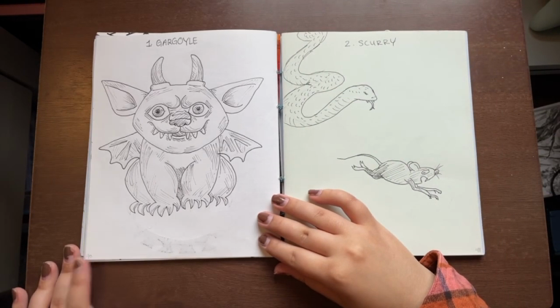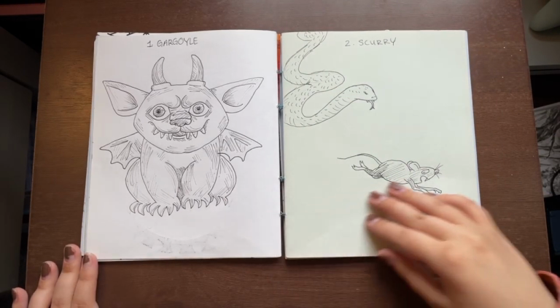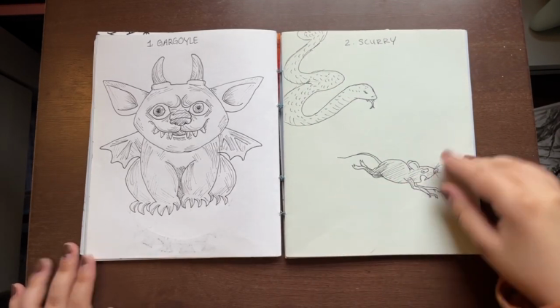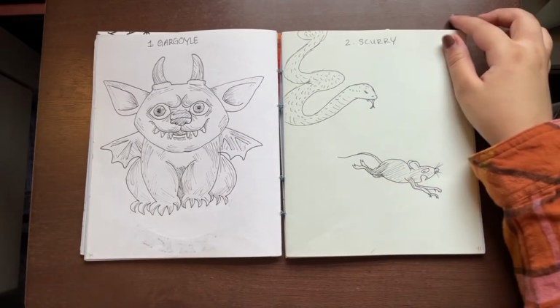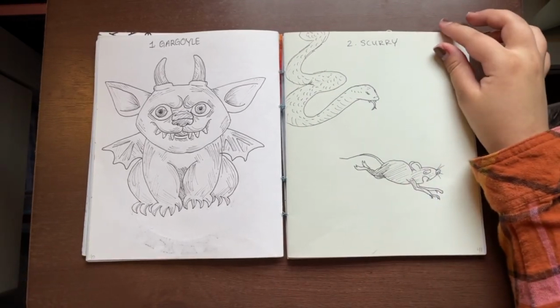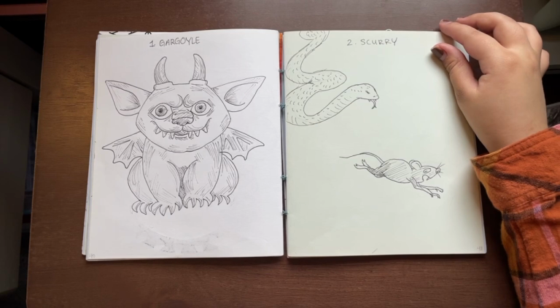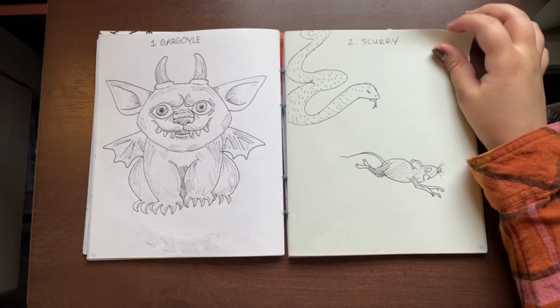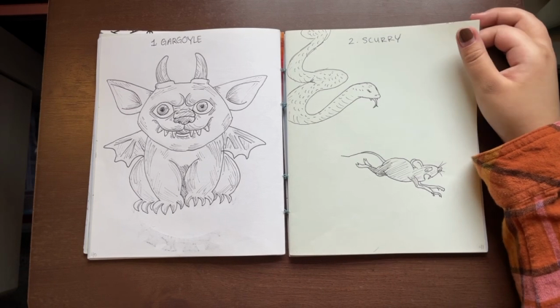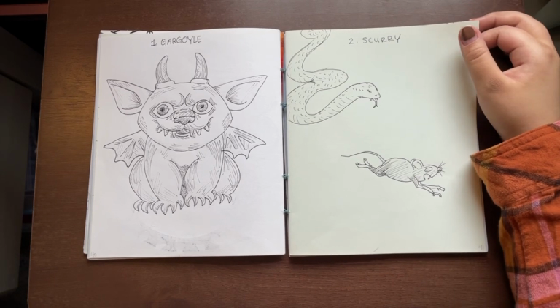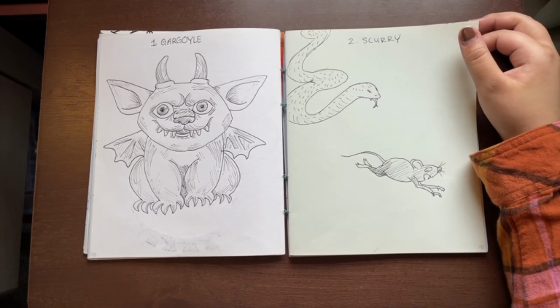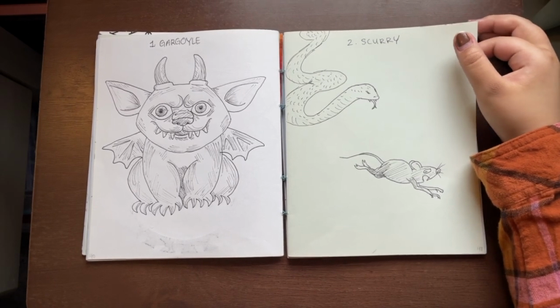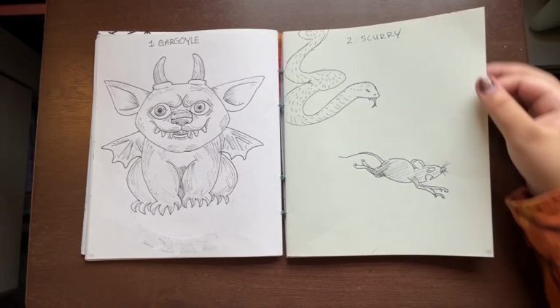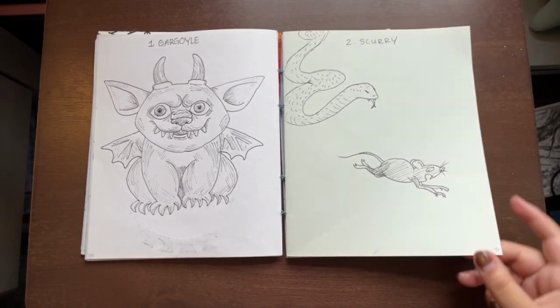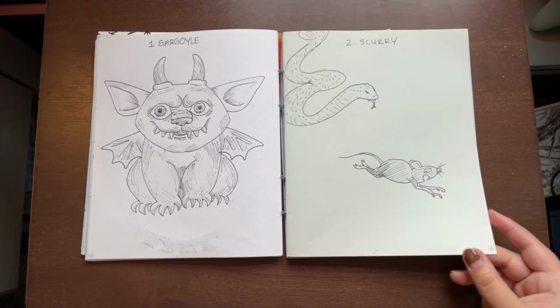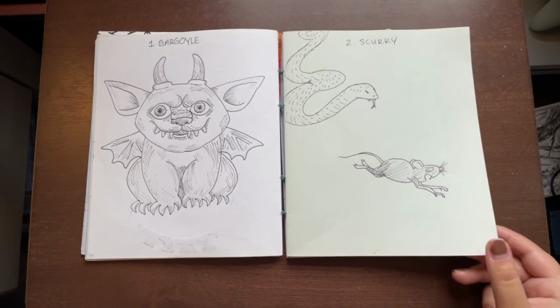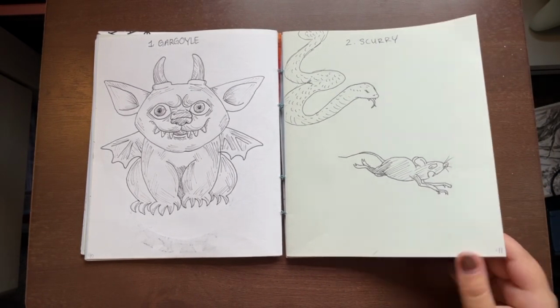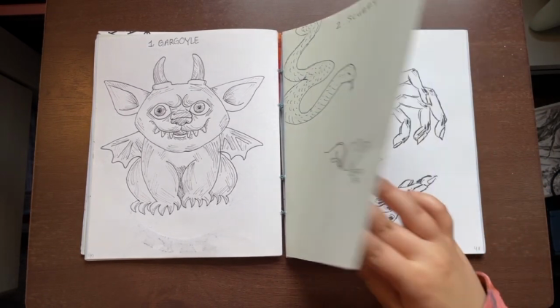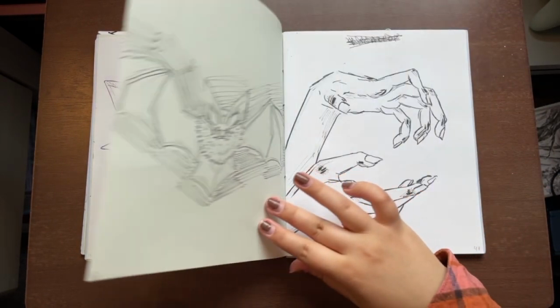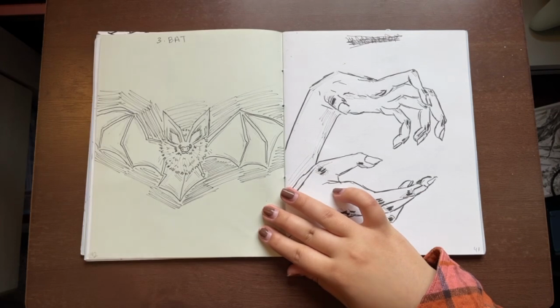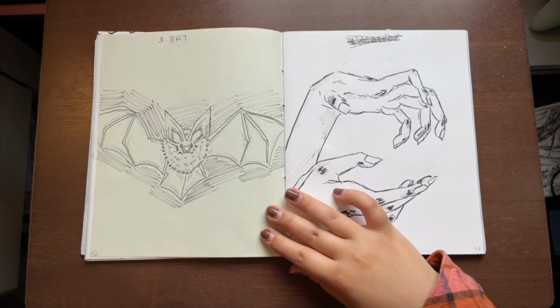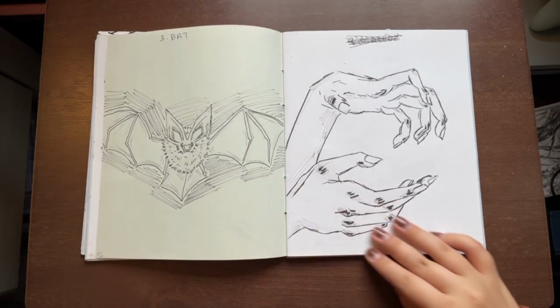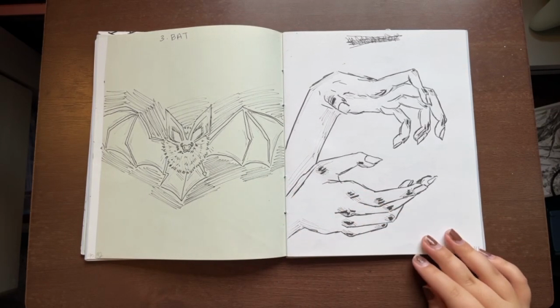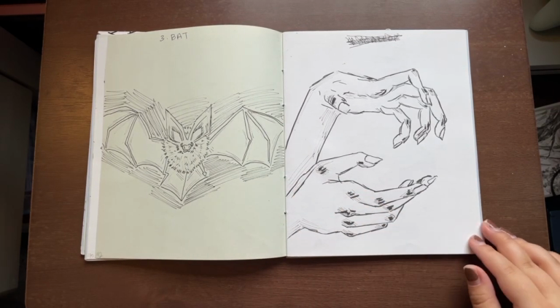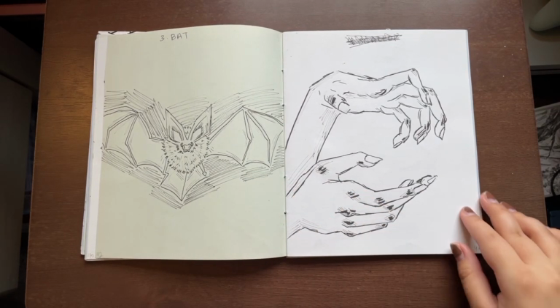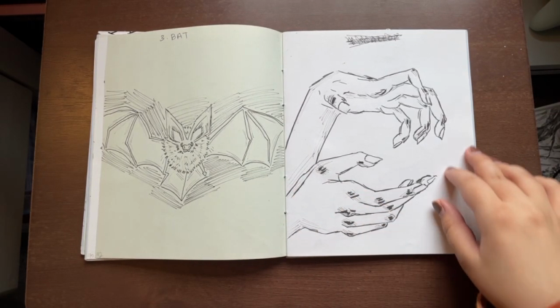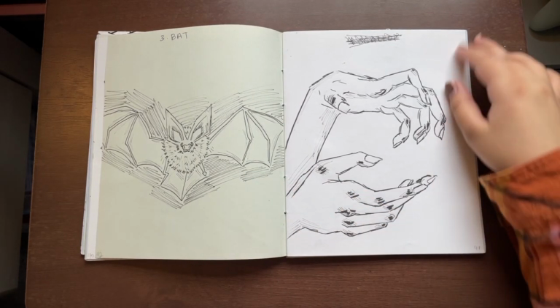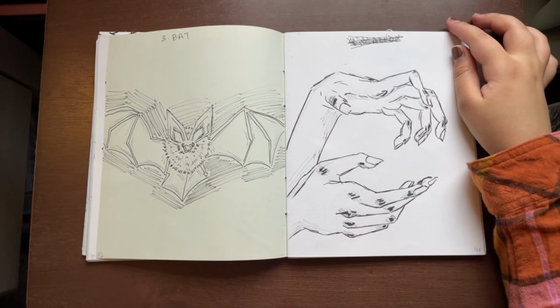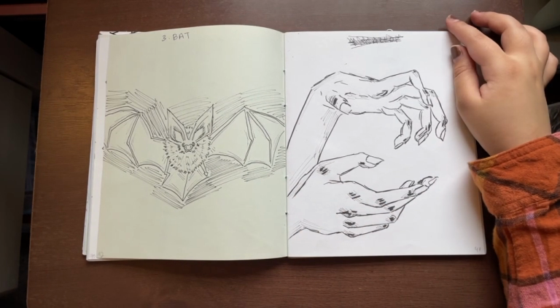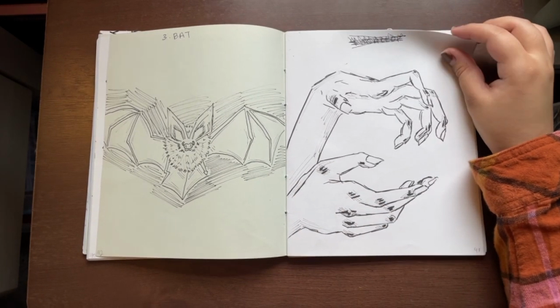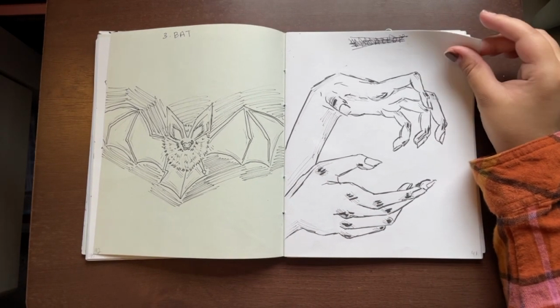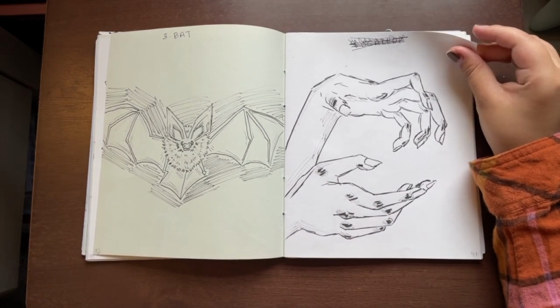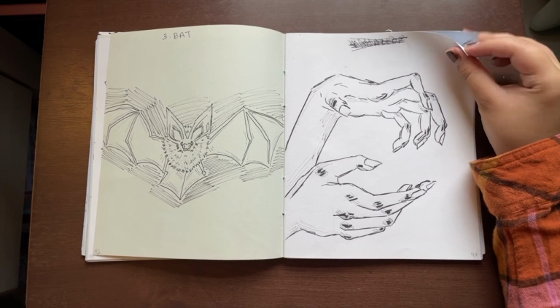Here are a few entries for Inktober, but I did not like most of them so I did not keep going. My professor suggested we should do Inktober, but I was not having fun with it.